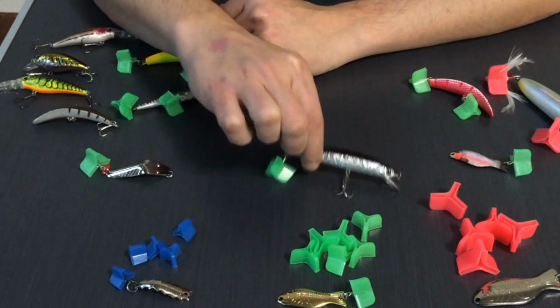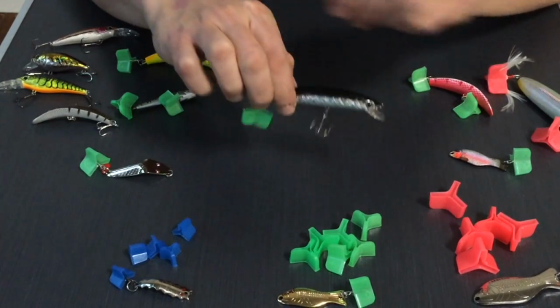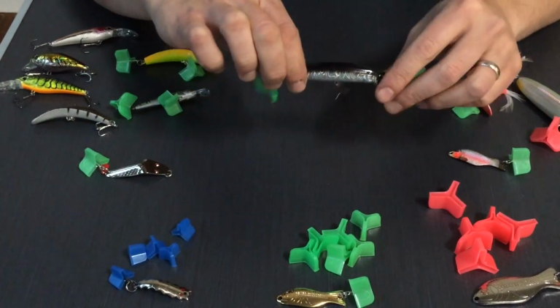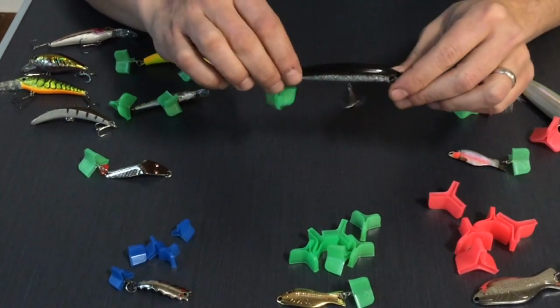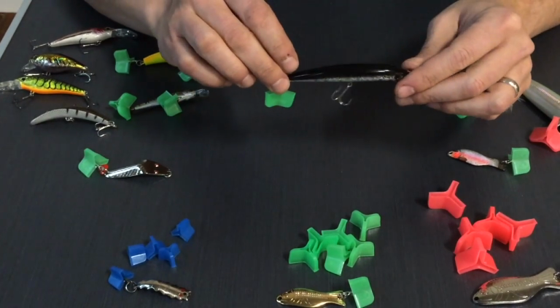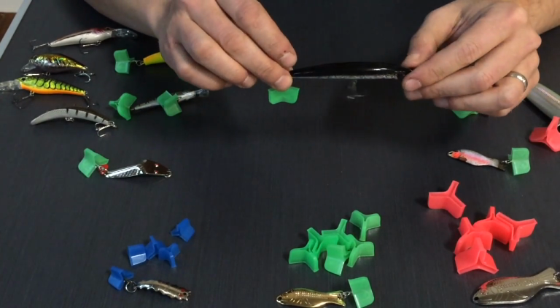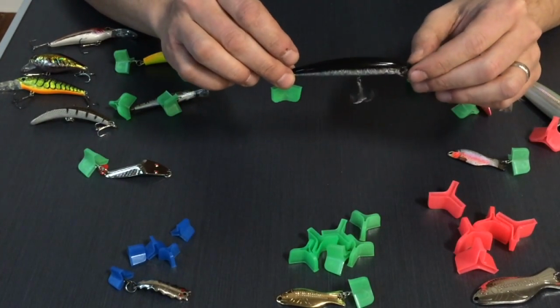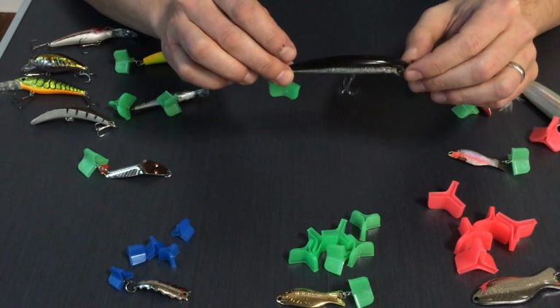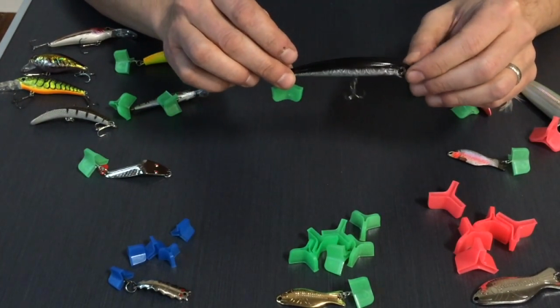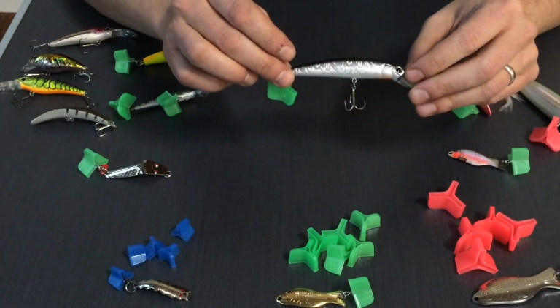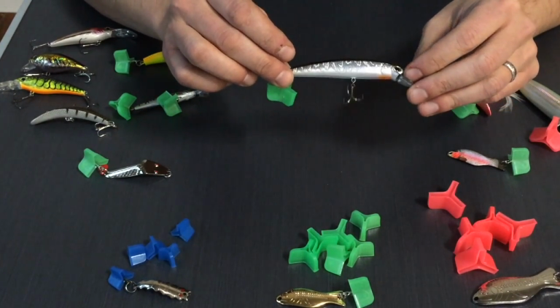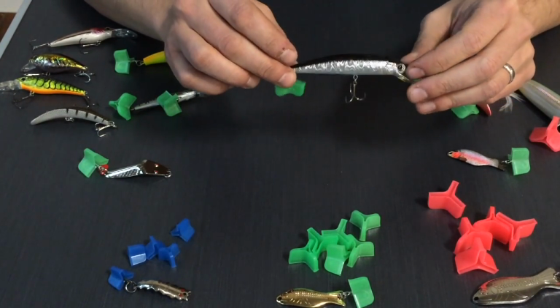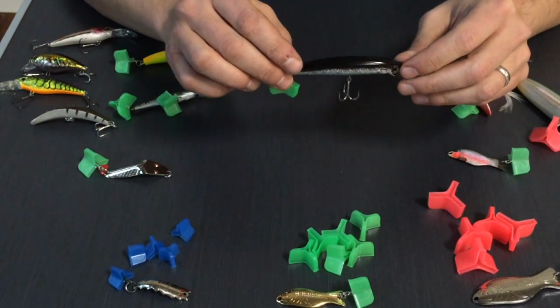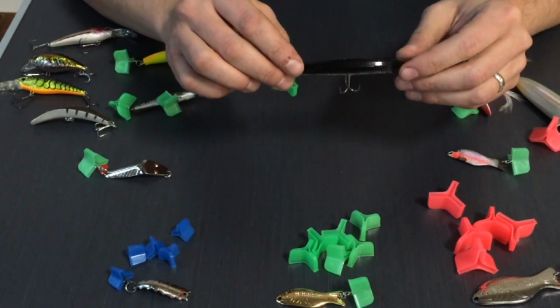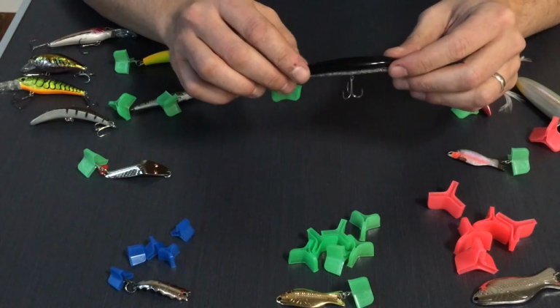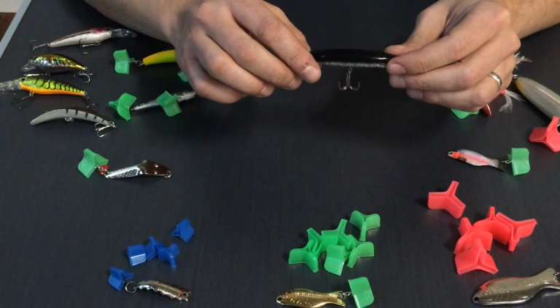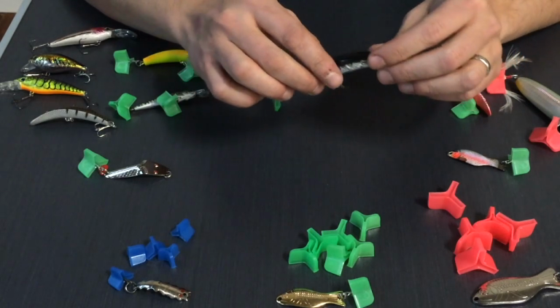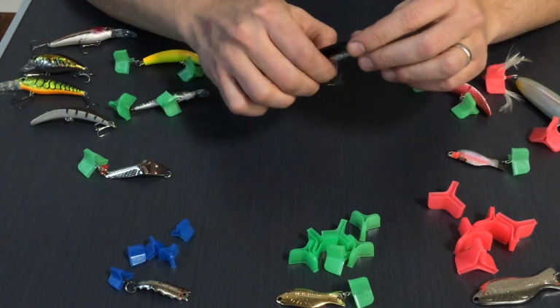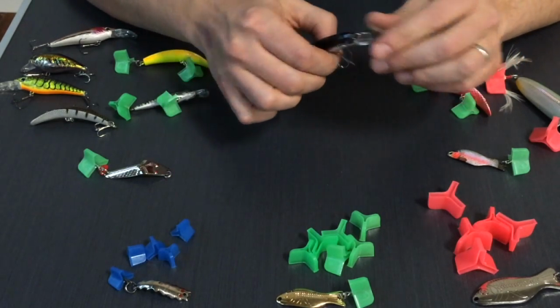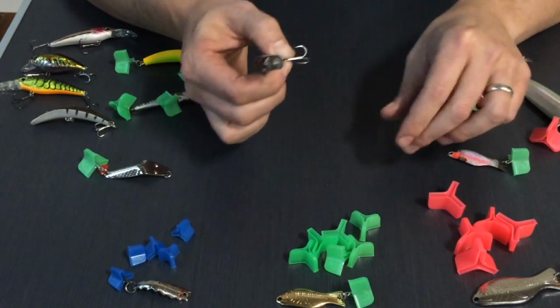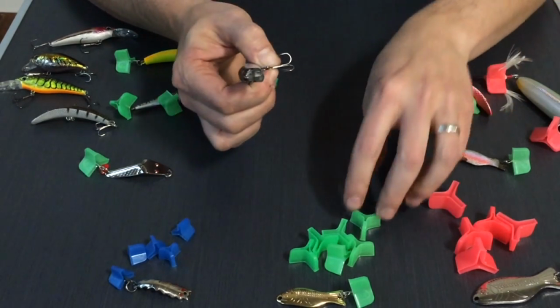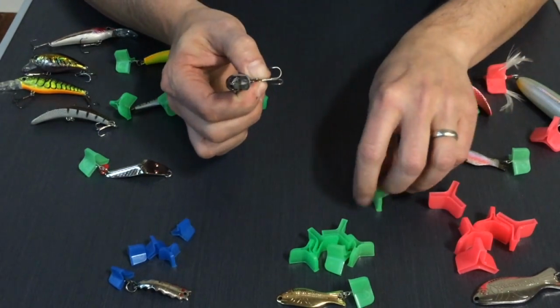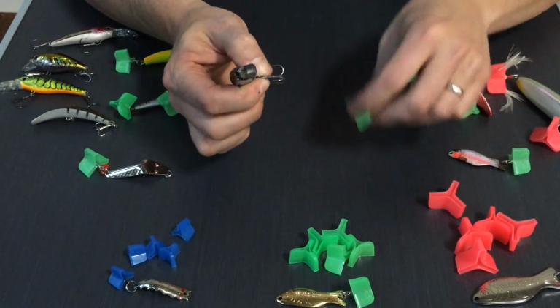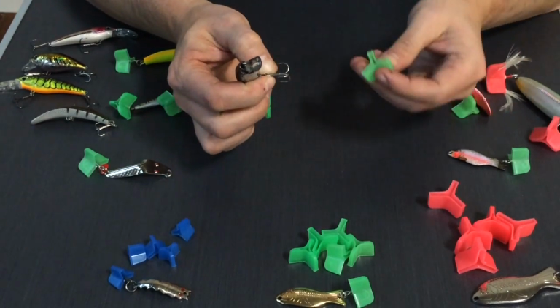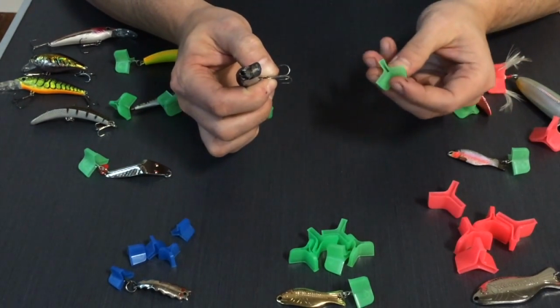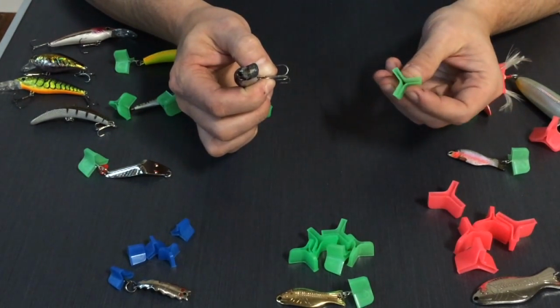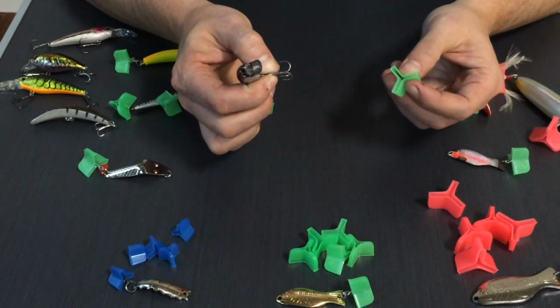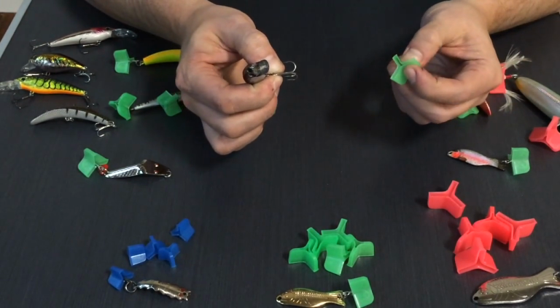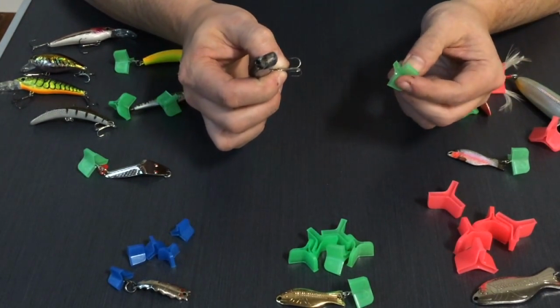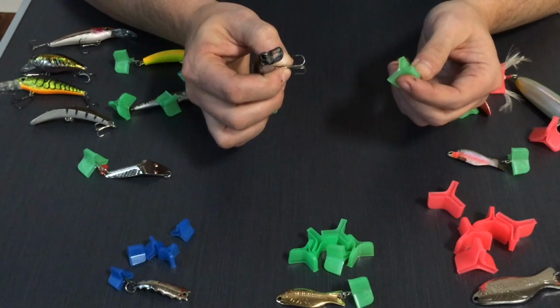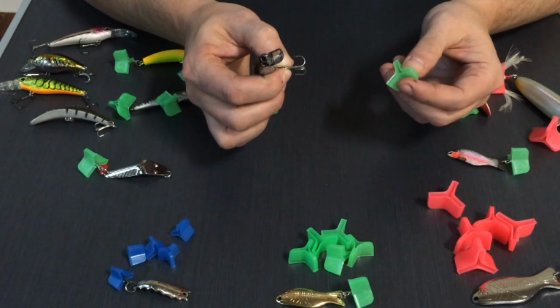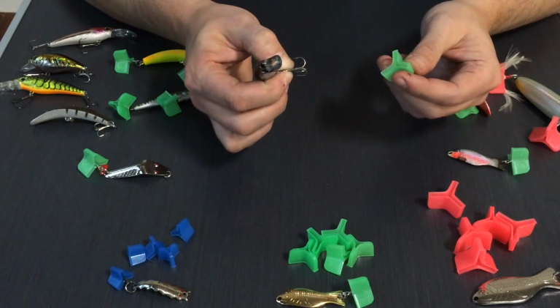This right here is a typical three and a half to four inch long floating minnow. It has a size six round bend hook on it and it would use the green medium sized hook bonnet.